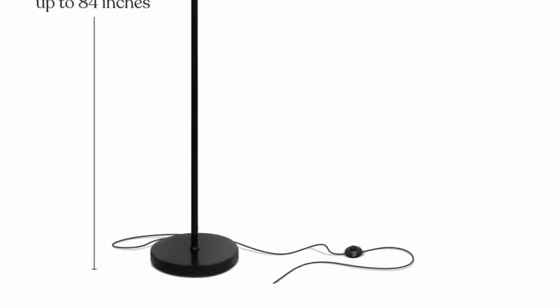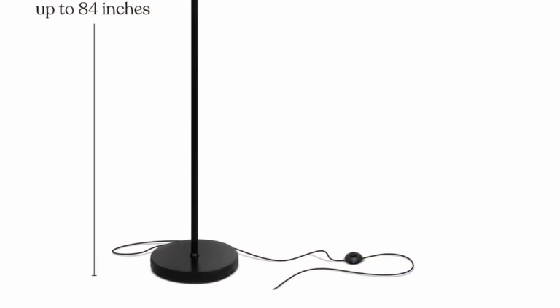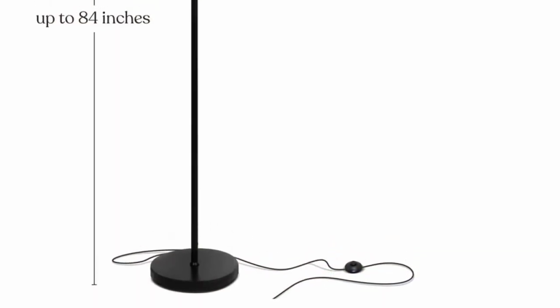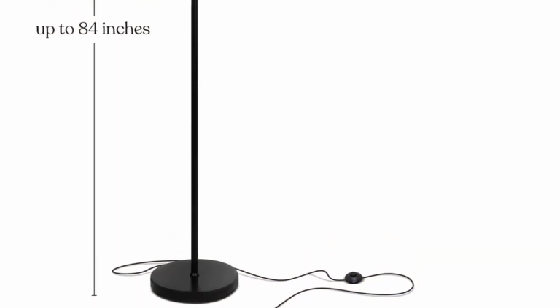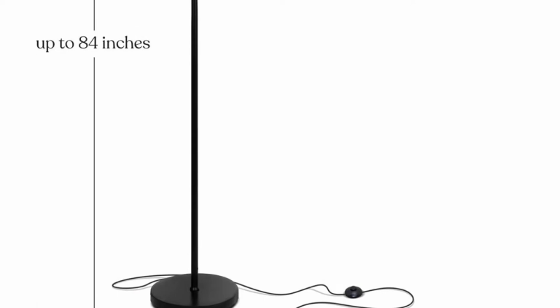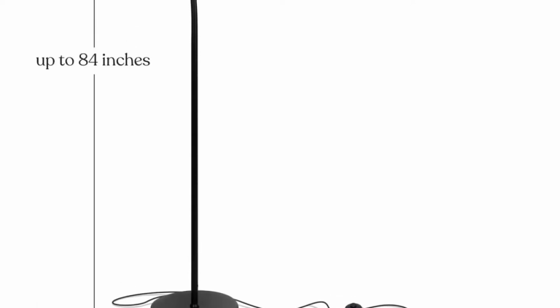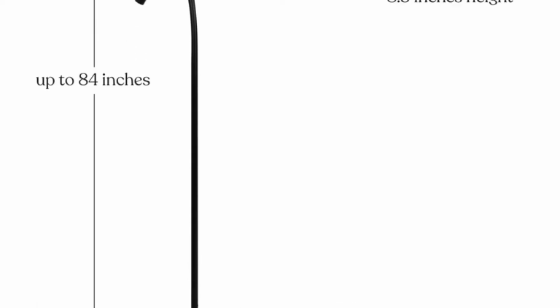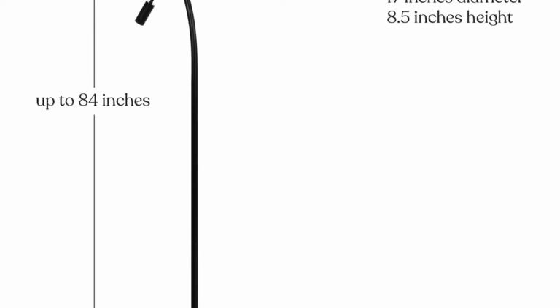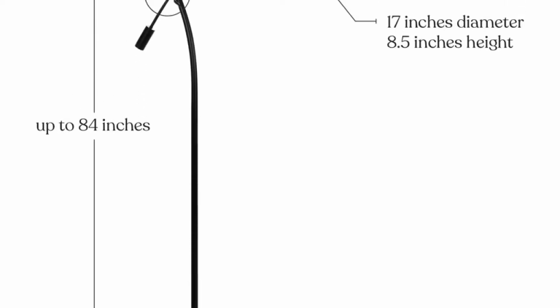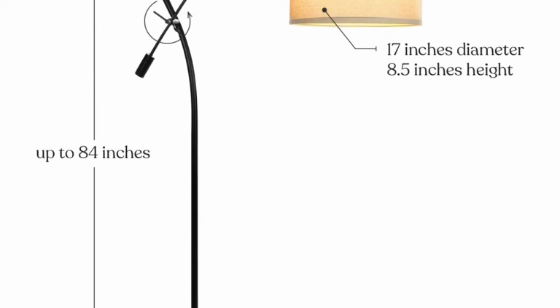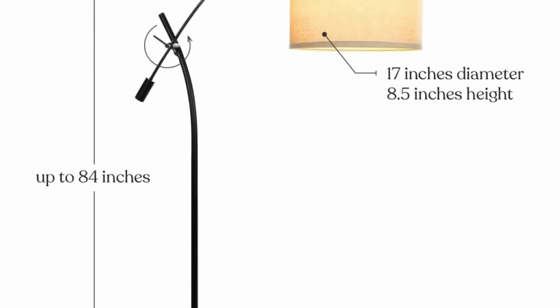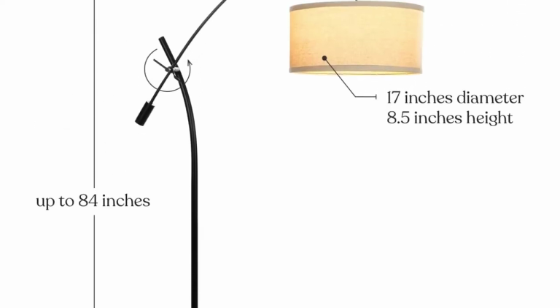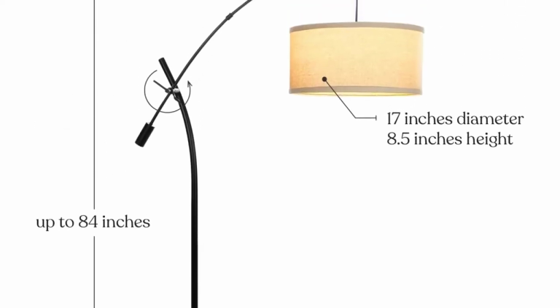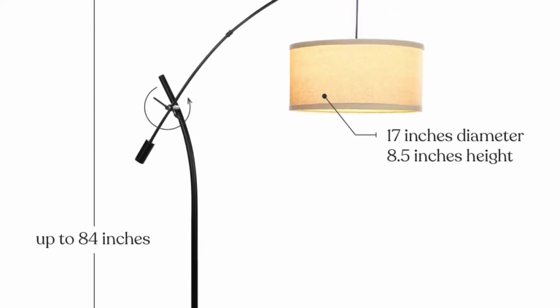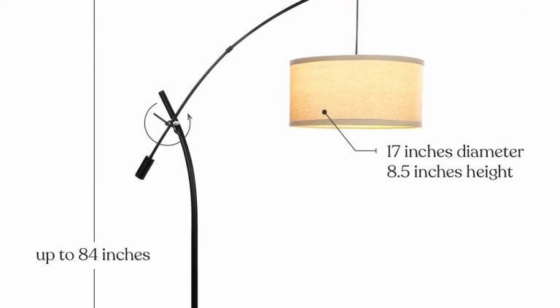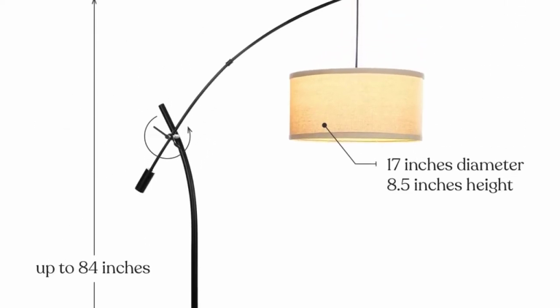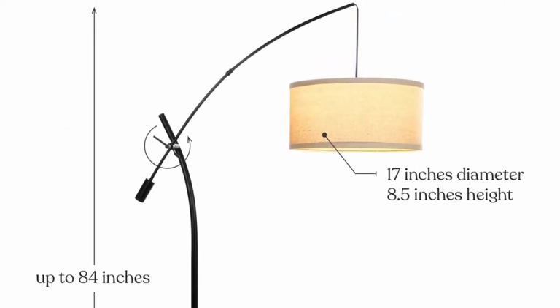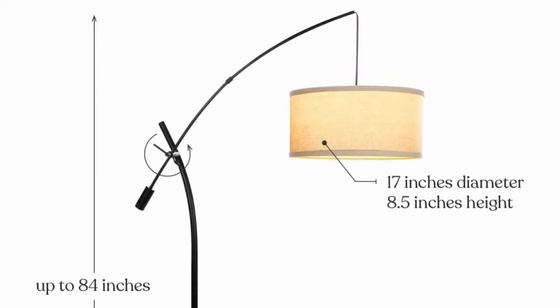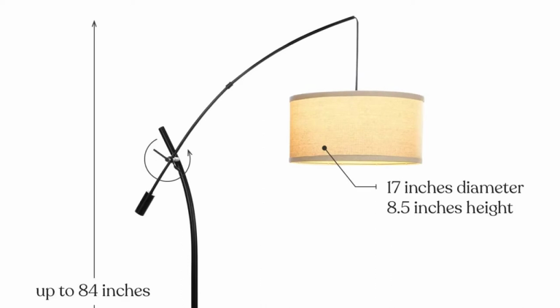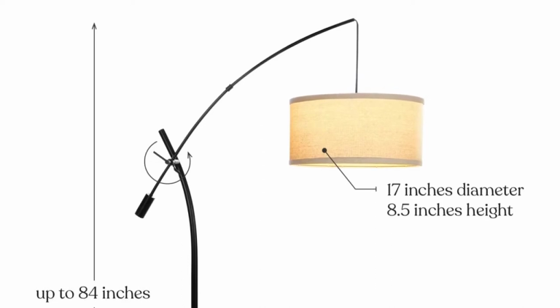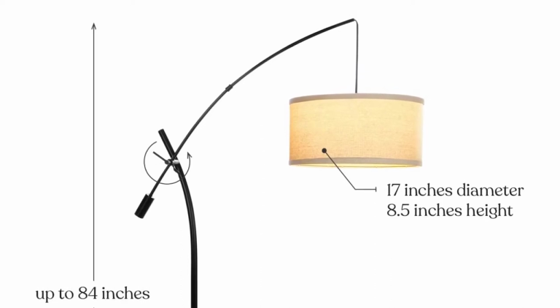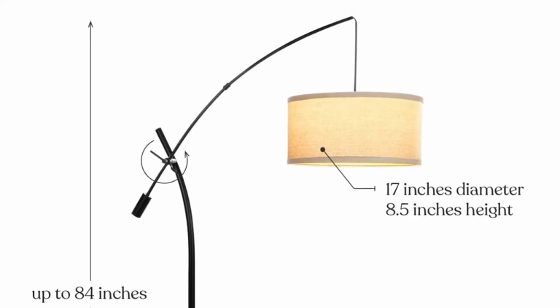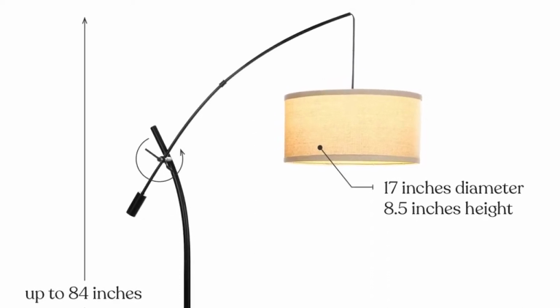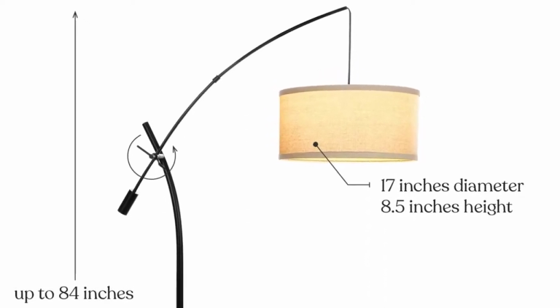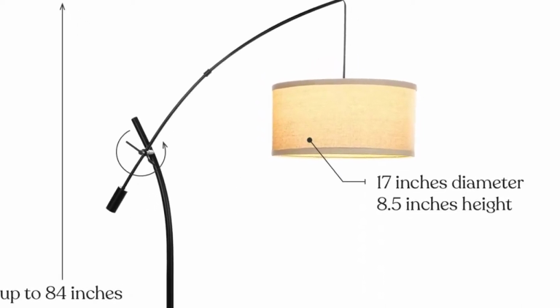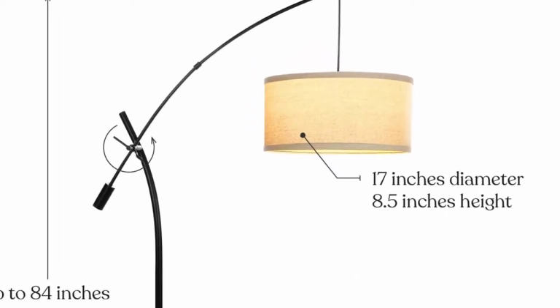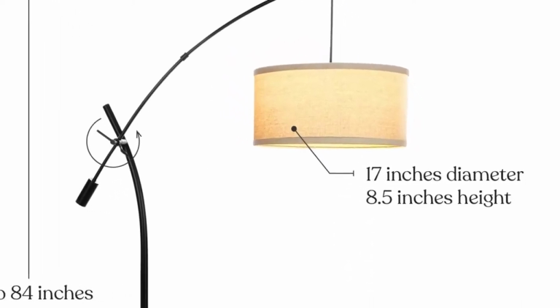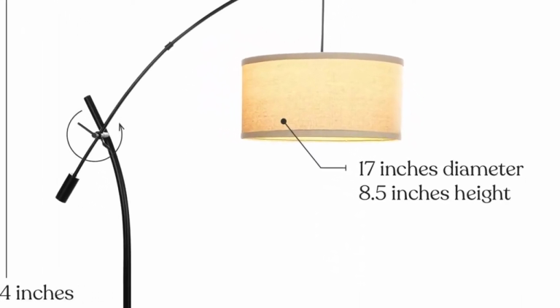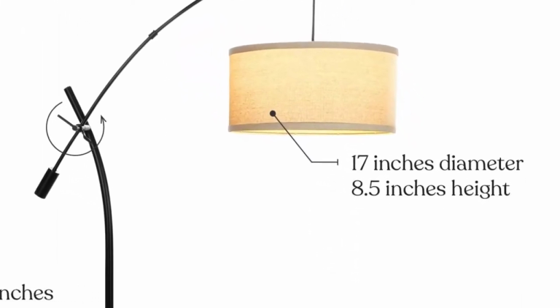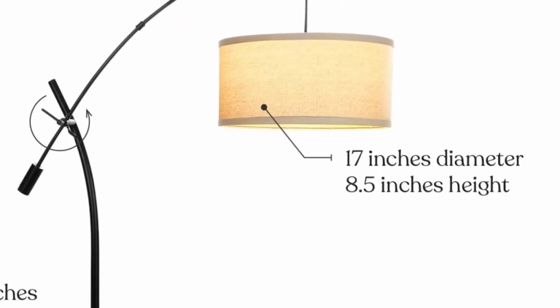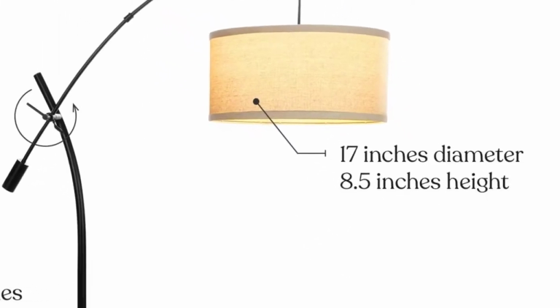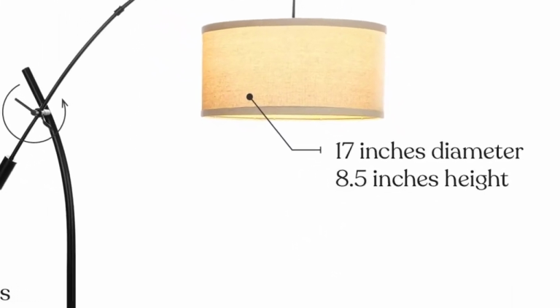The floor lamp is built with a bright energy-saving LED bulb, designed with a lifespan of up to 20,000 hours. The 9.5W bulb provides a 3,000K warm light and comes with a 3-year warranty.